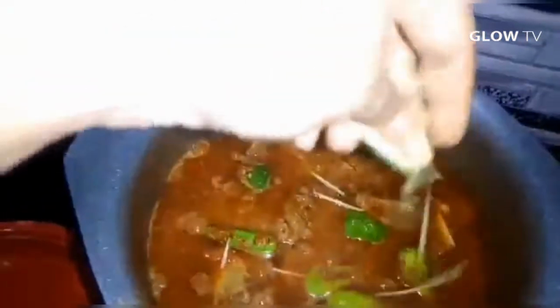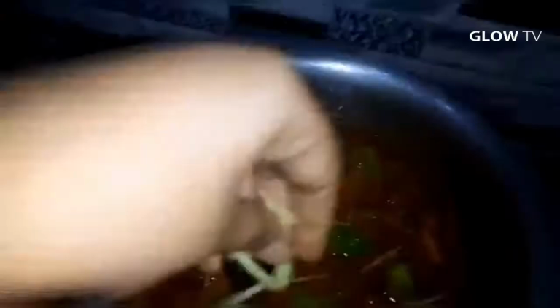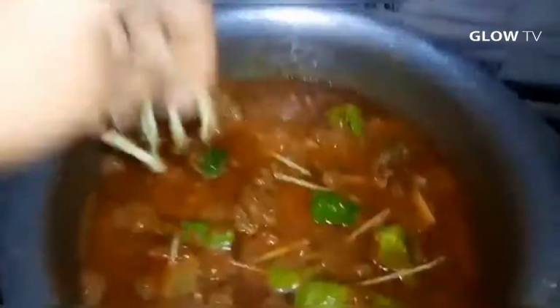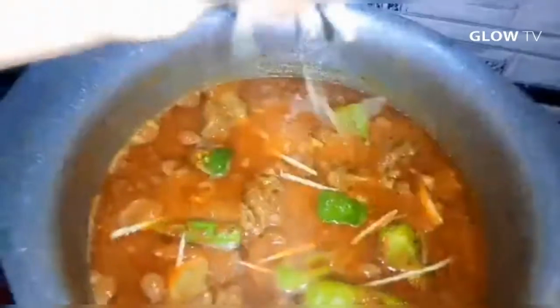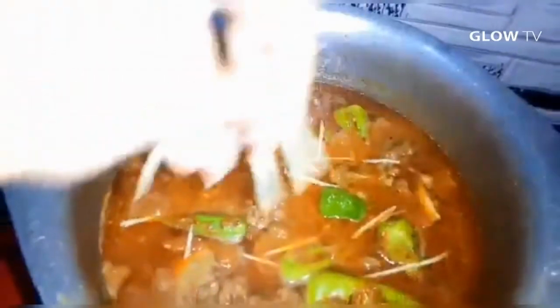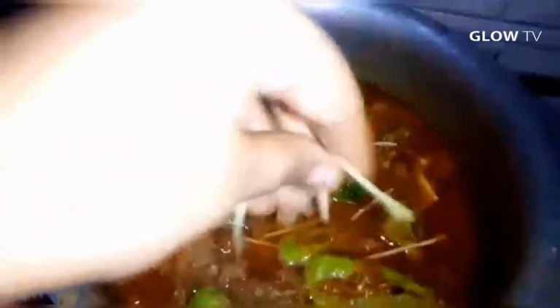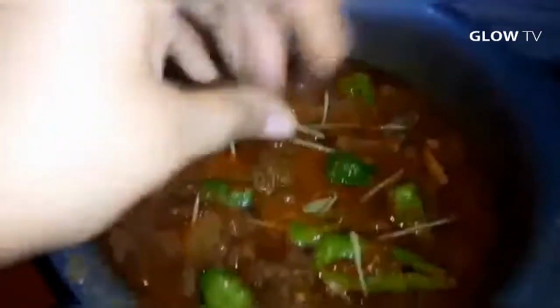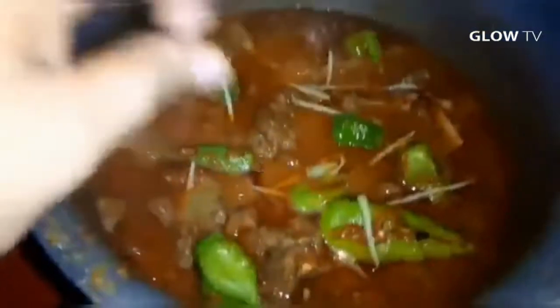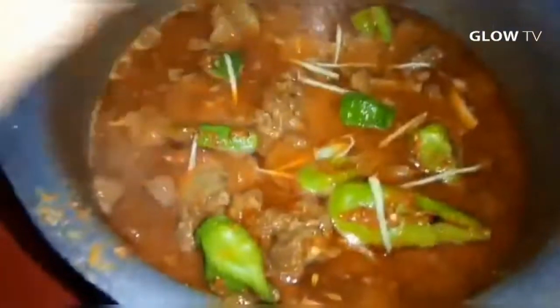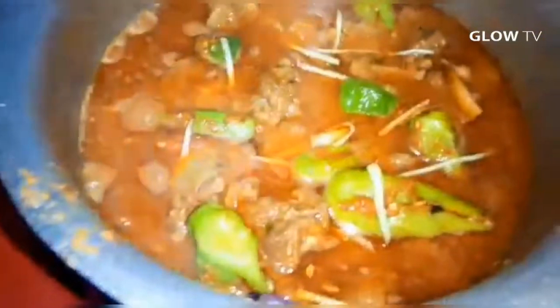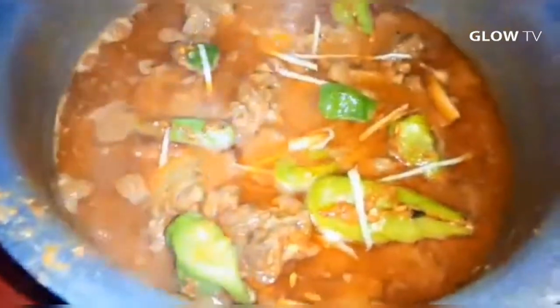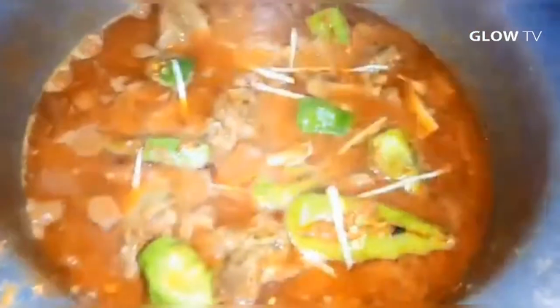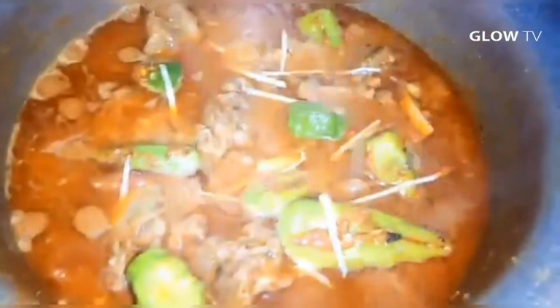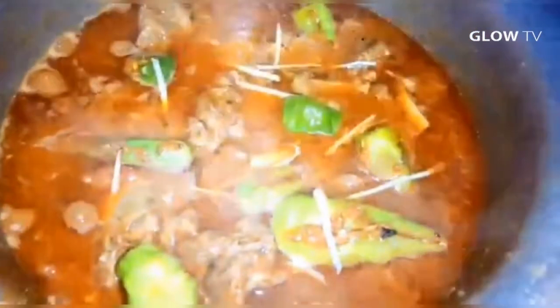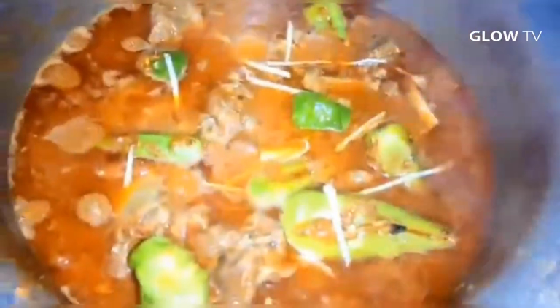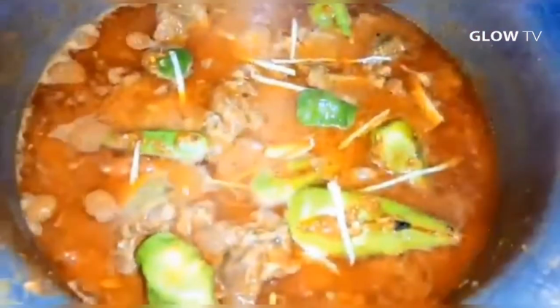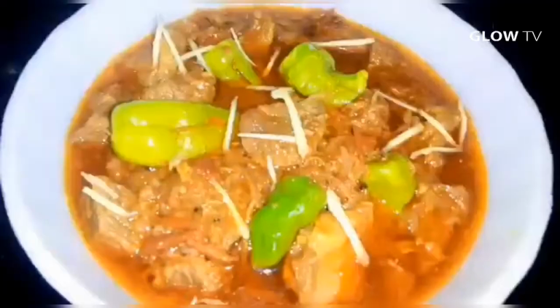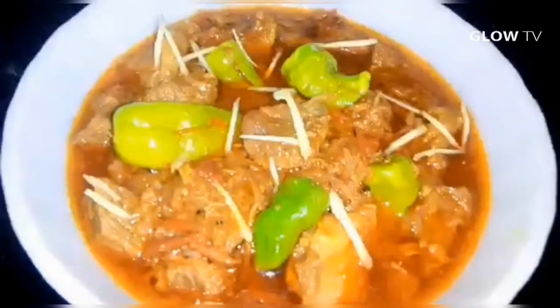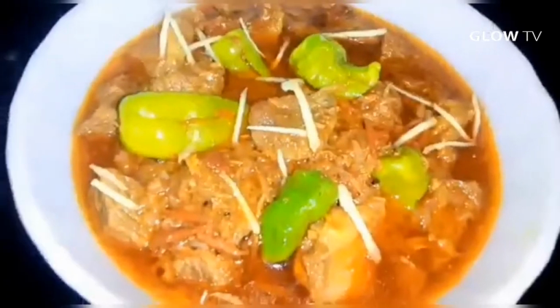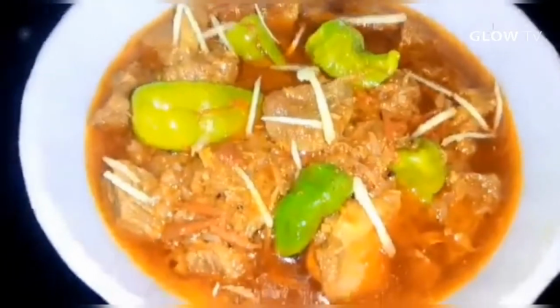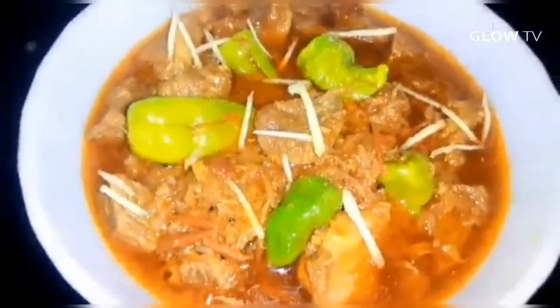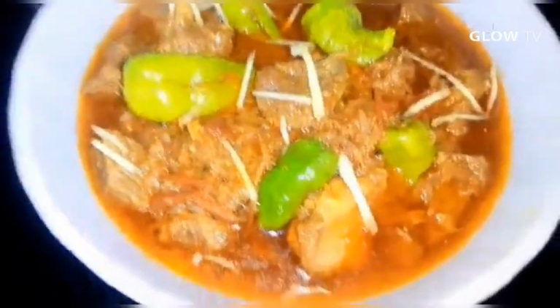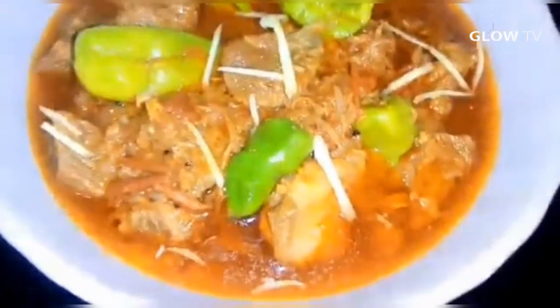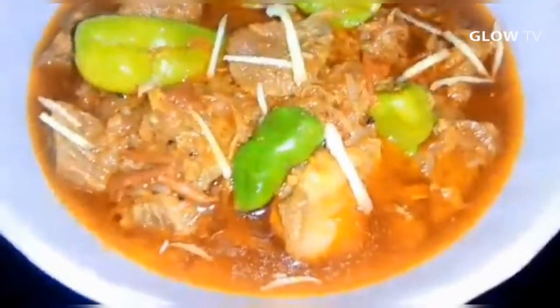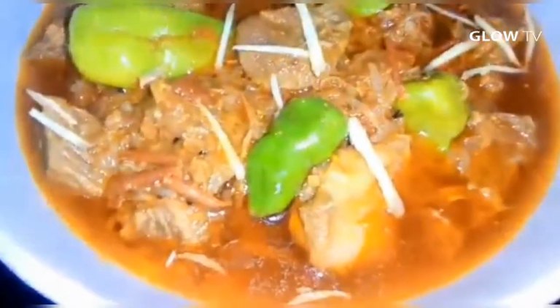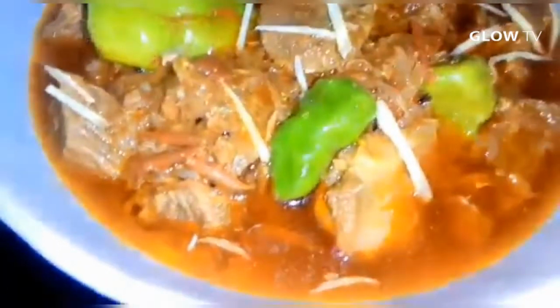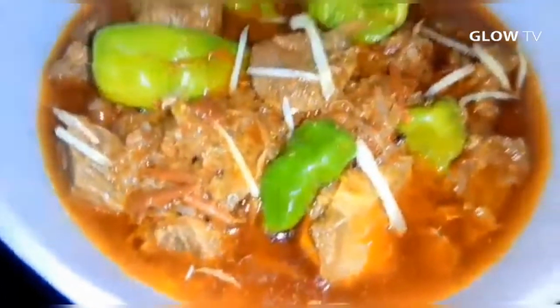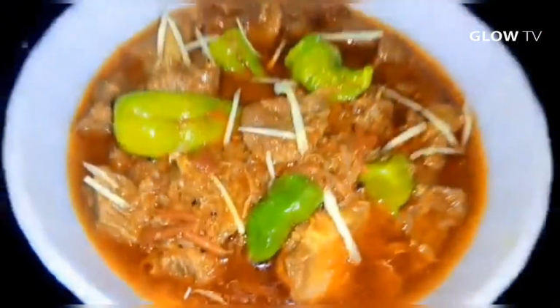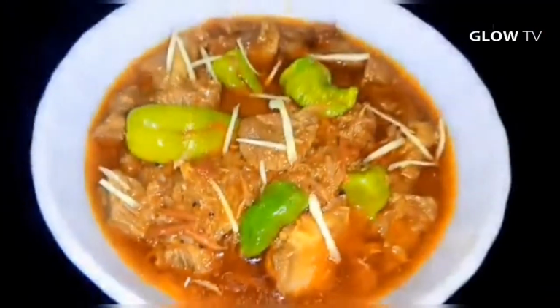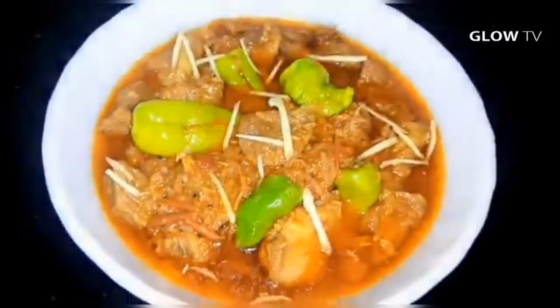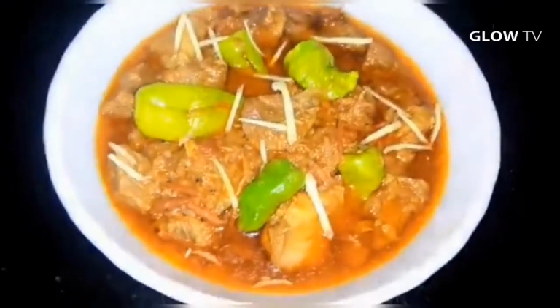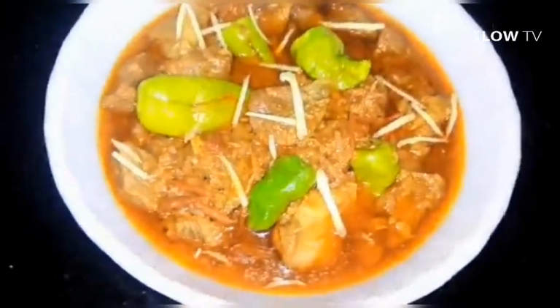Try it with friends and family. Please share it. The recipe is ready — you can eat it with naan, sadi, roti, and chapati.